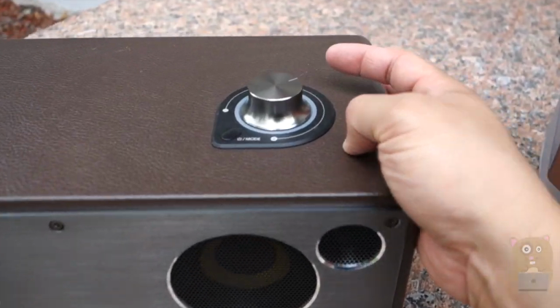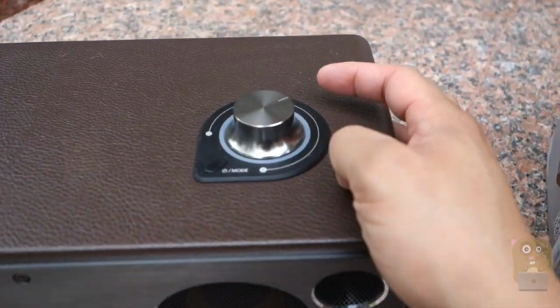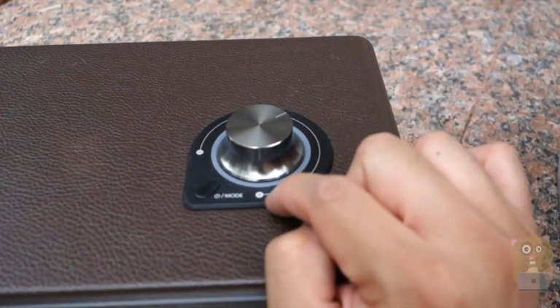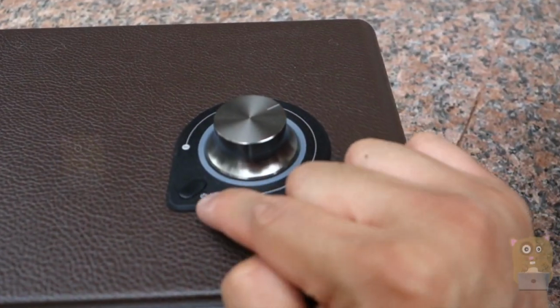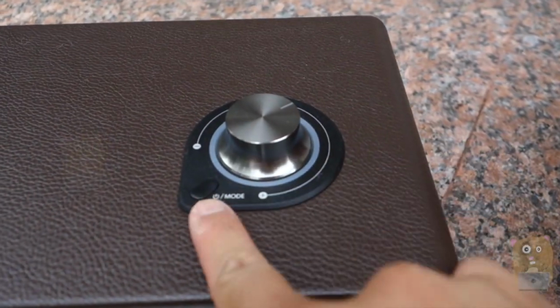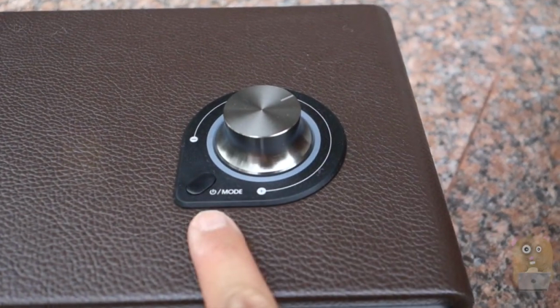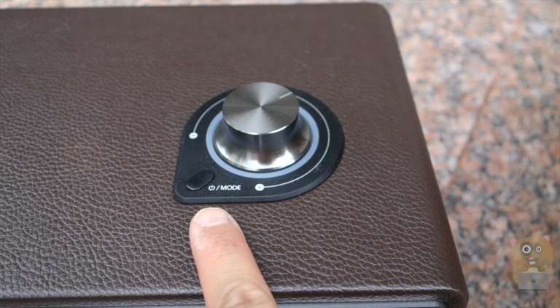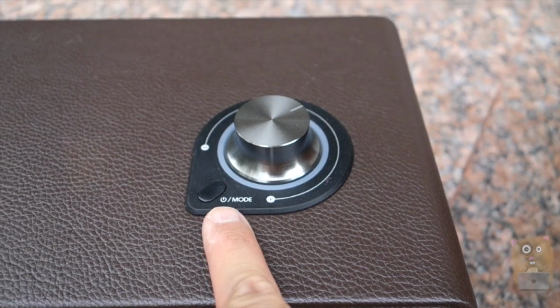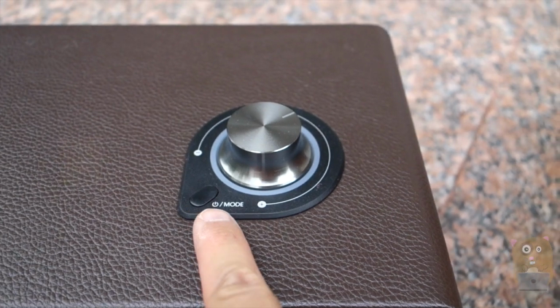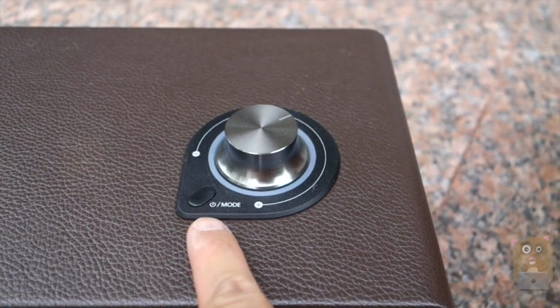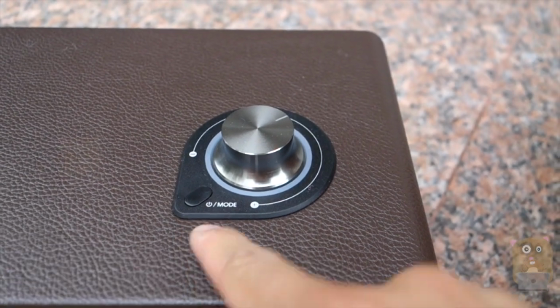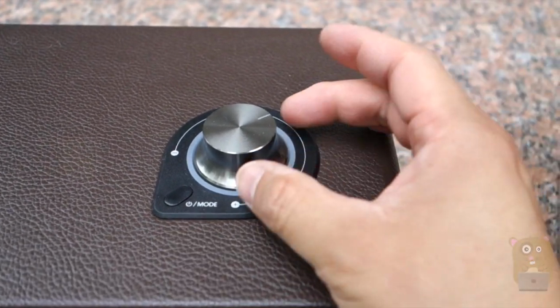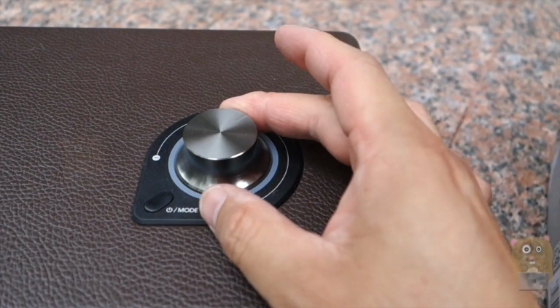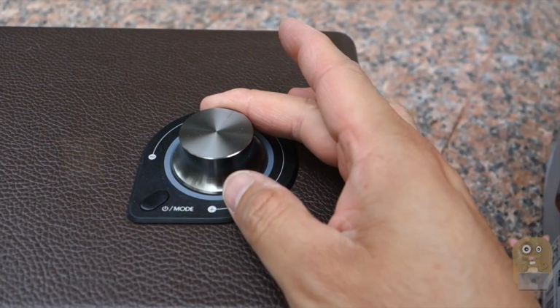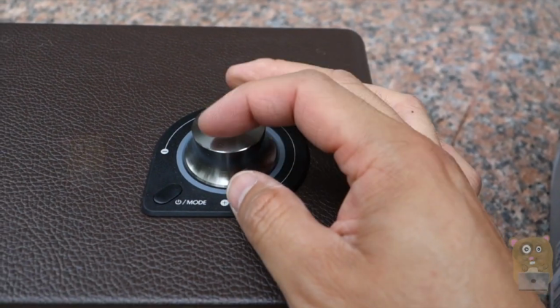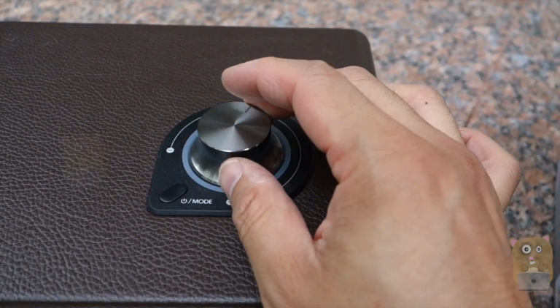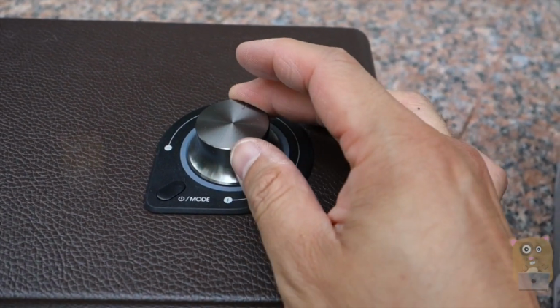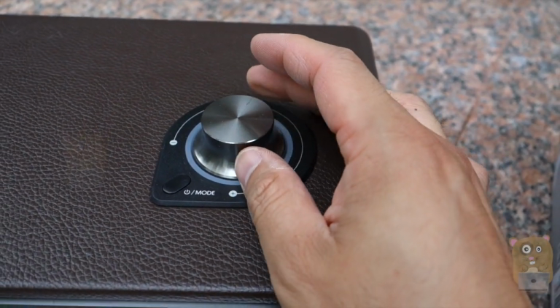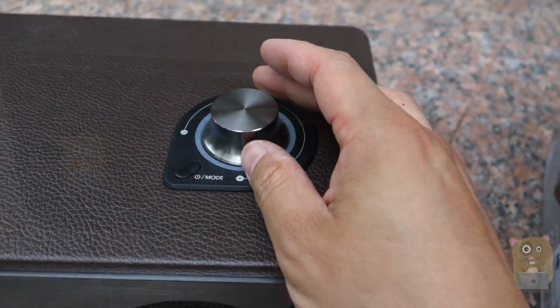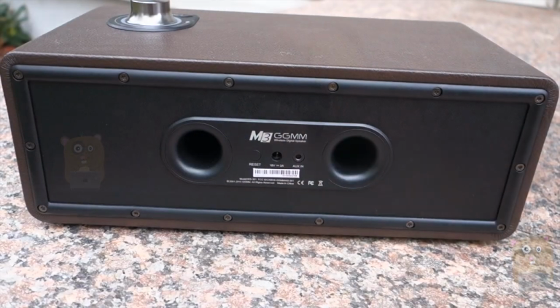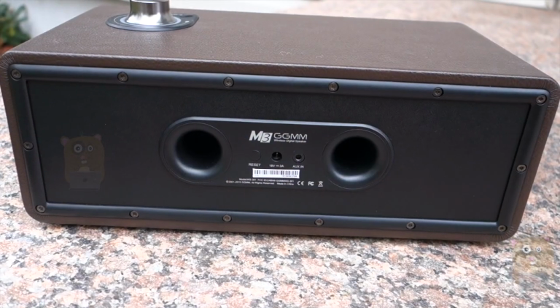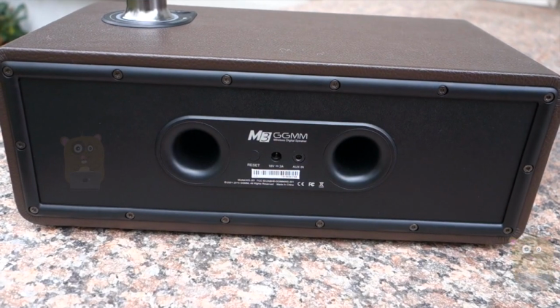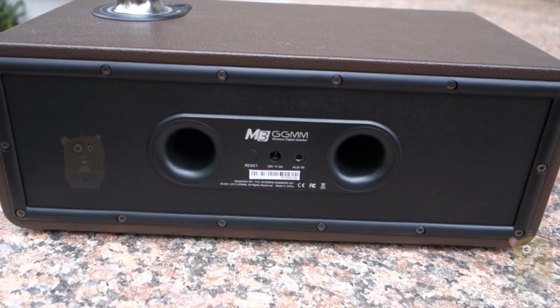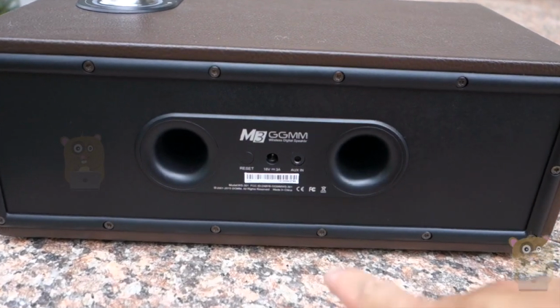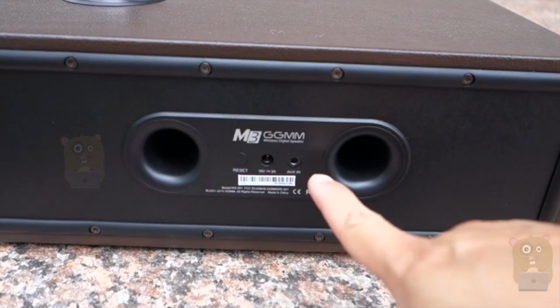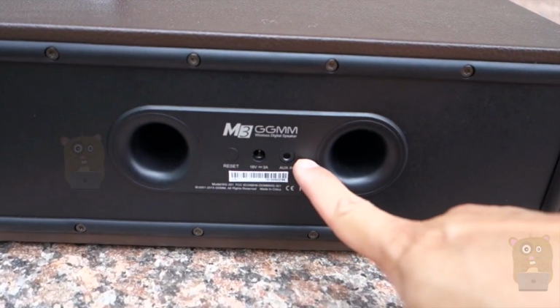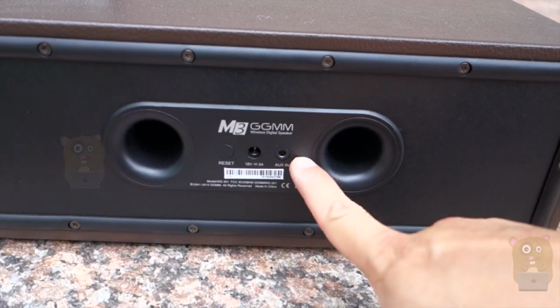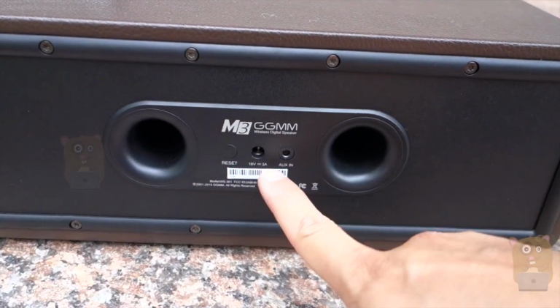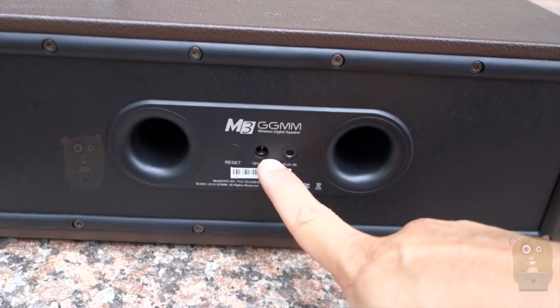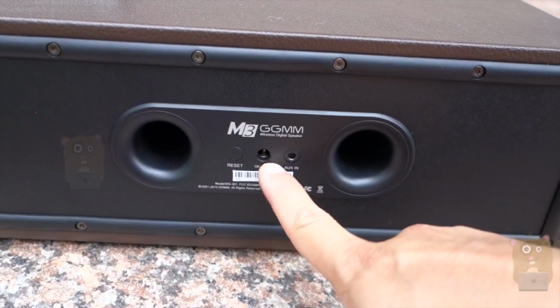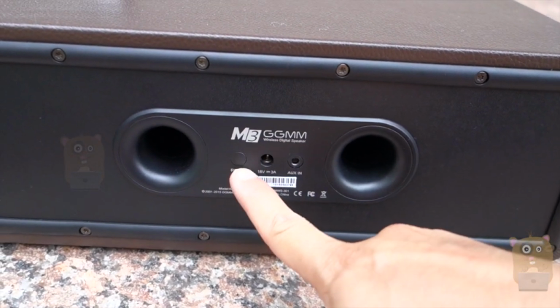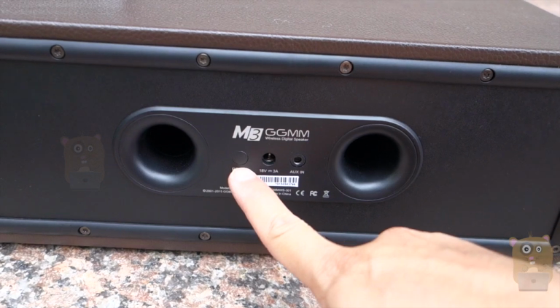On top, we've got the power button, which also functions as a mode selection and a dial for volume control. On the back of the unit, starting from the right-hand side, we have the auxiliary input, then the power port and the reset button.